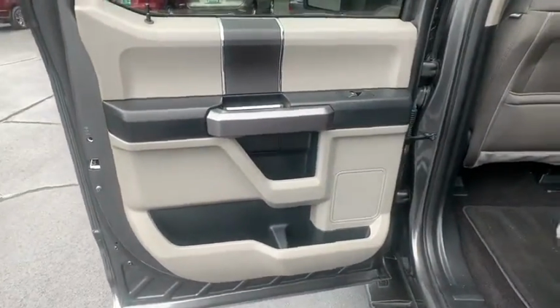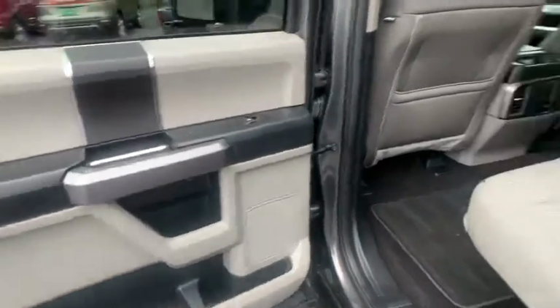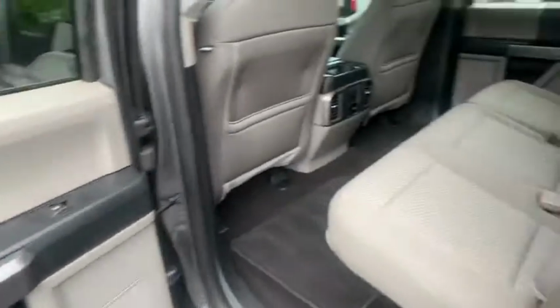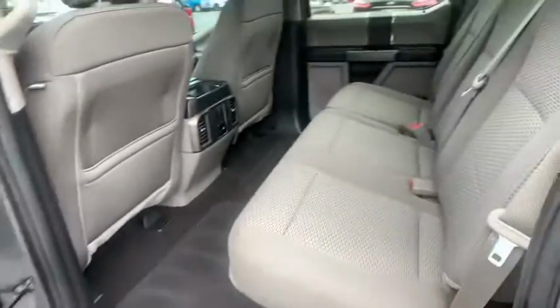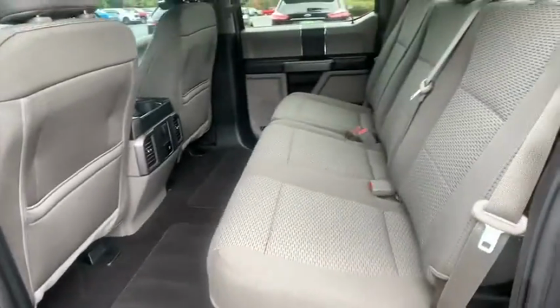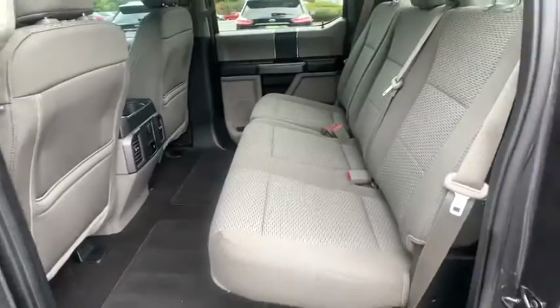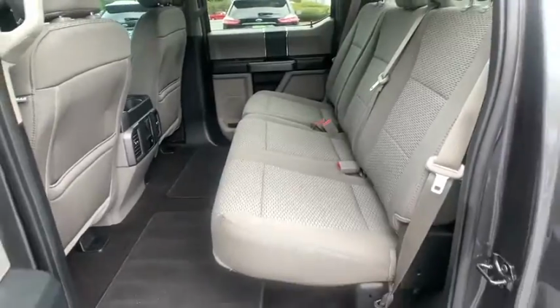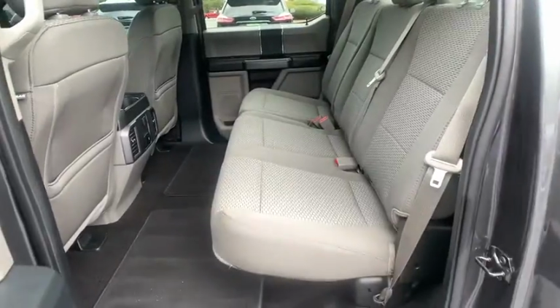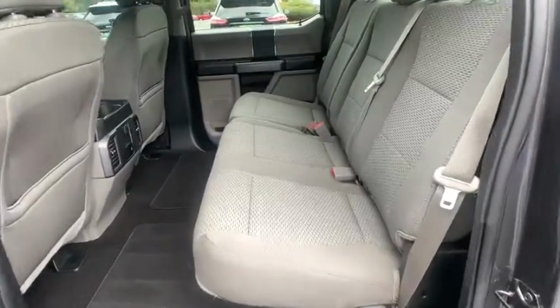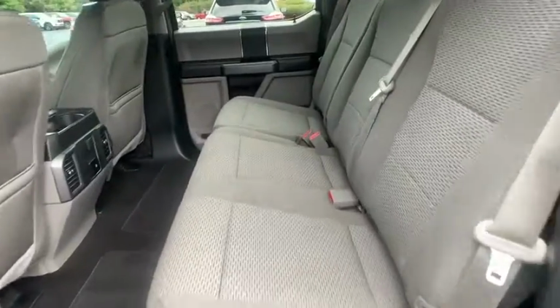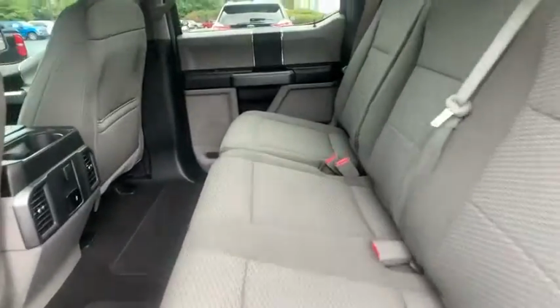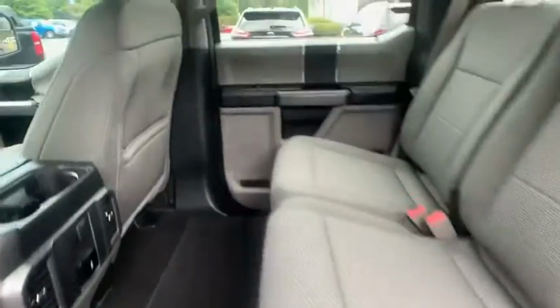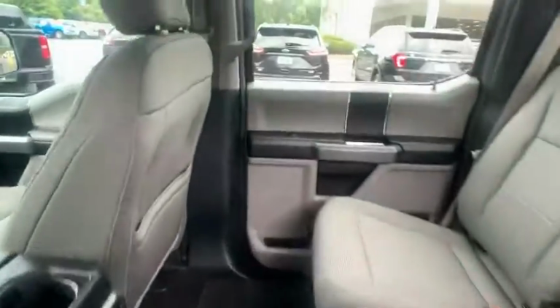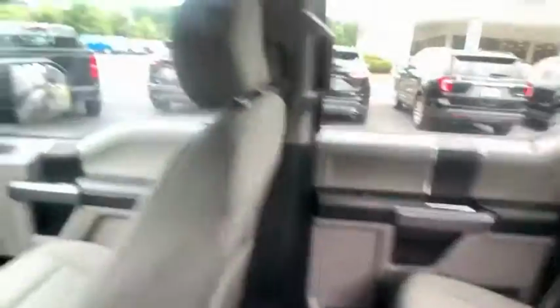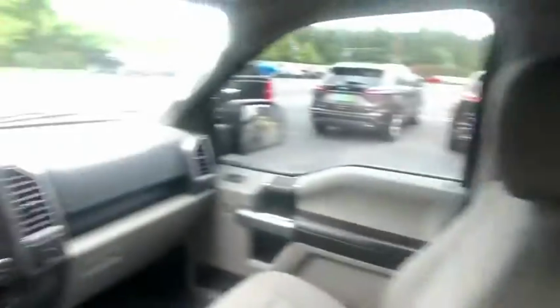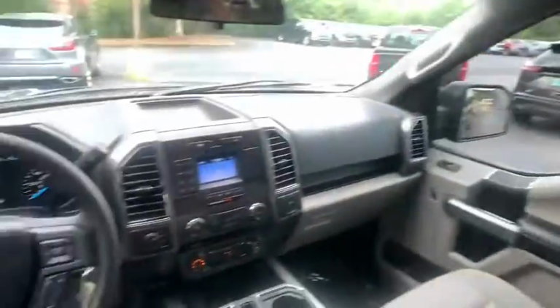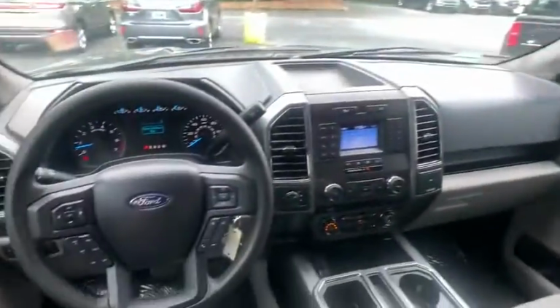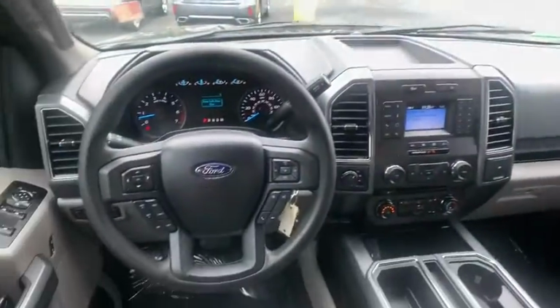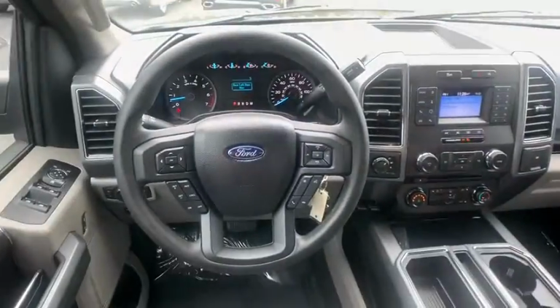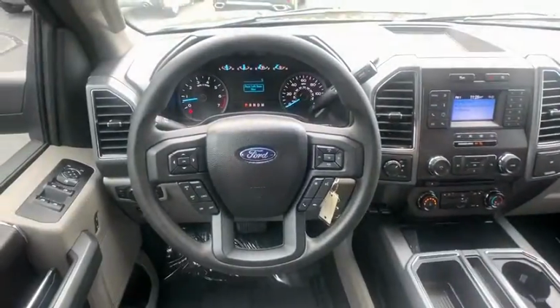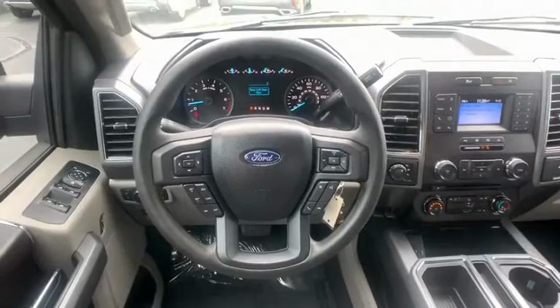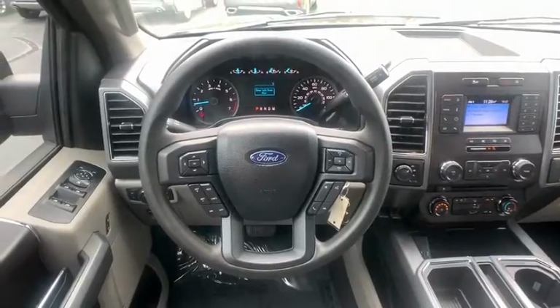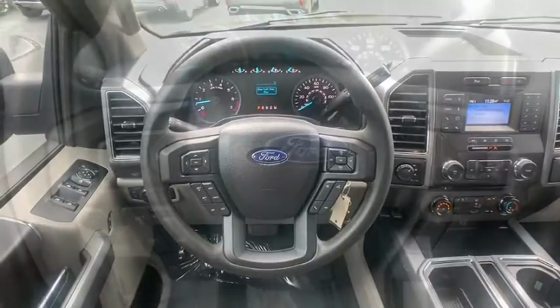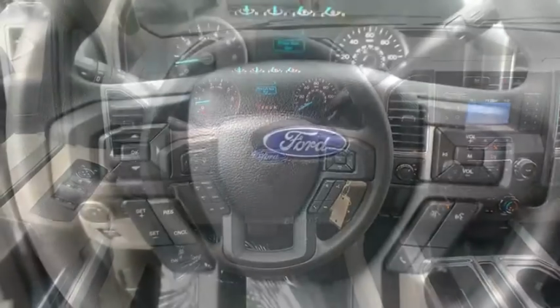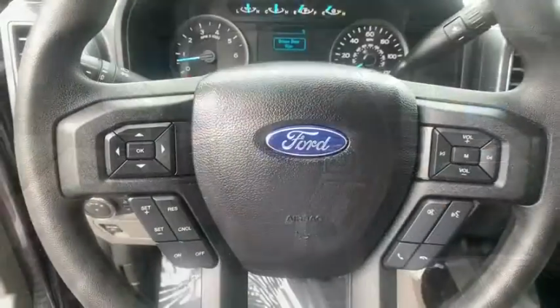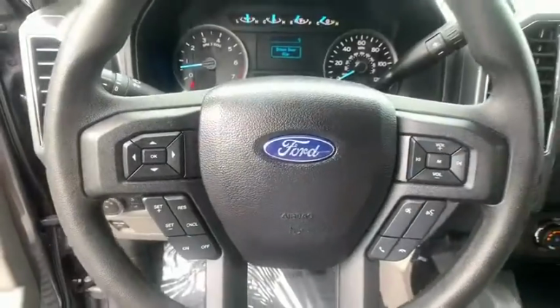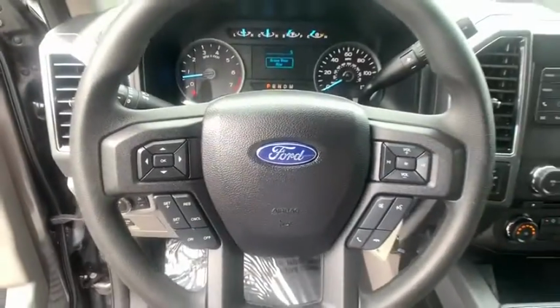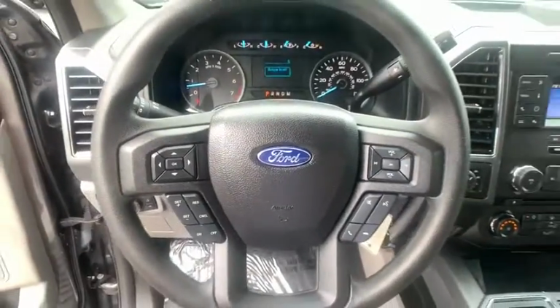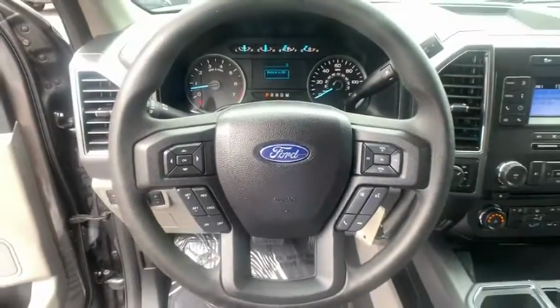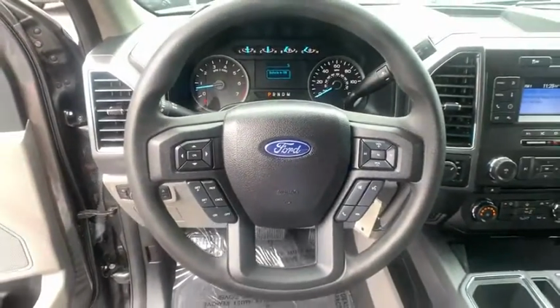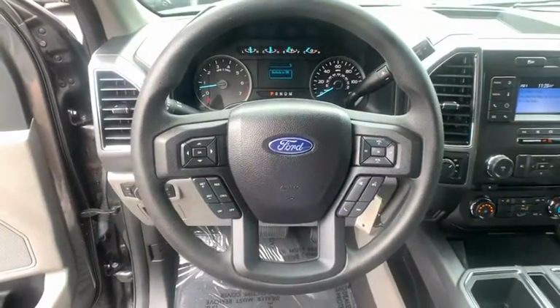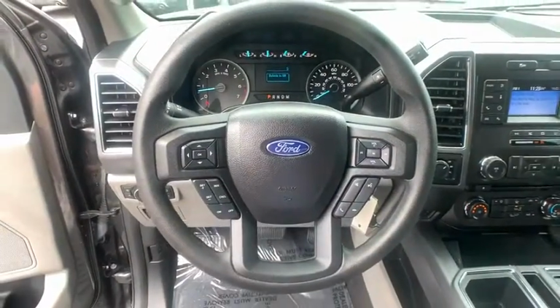Brake assist, panic alarm, tachometer, driver vanity mirror. If affordable style and reliability are what you're looking for, this vehicle couldn't be more perfect. Drive it today.